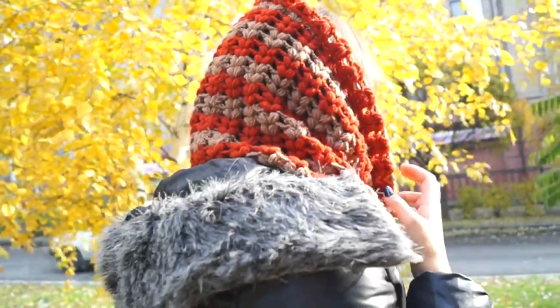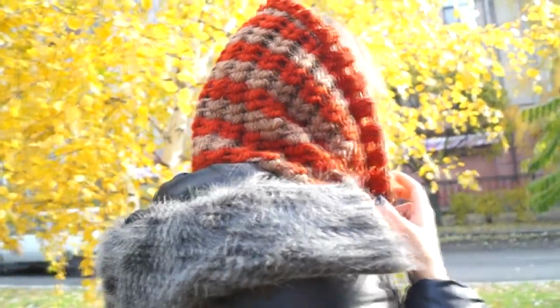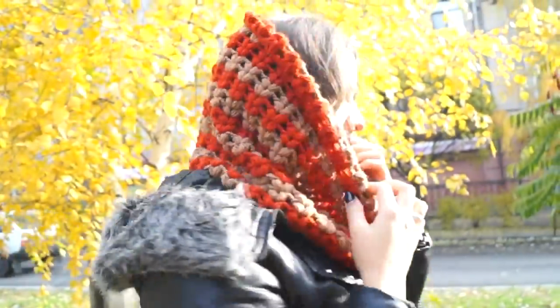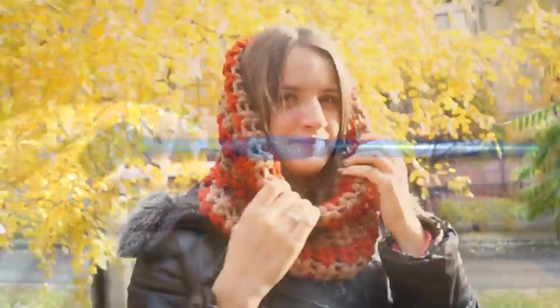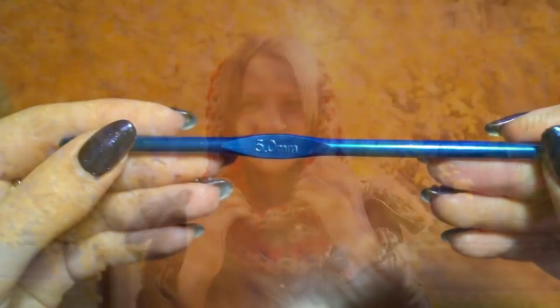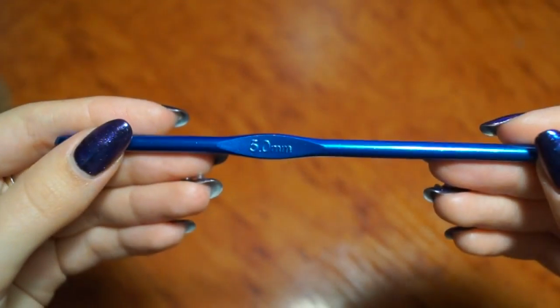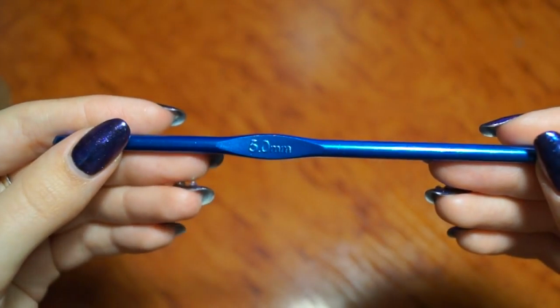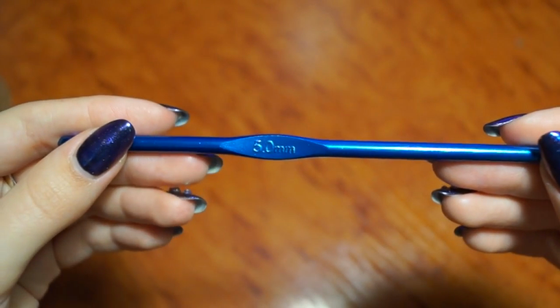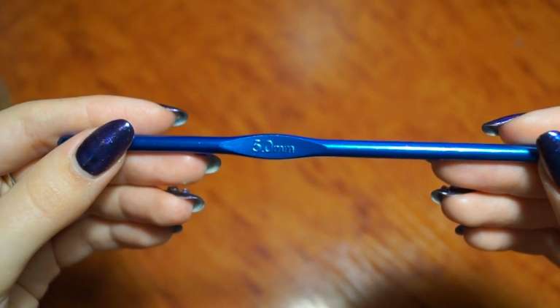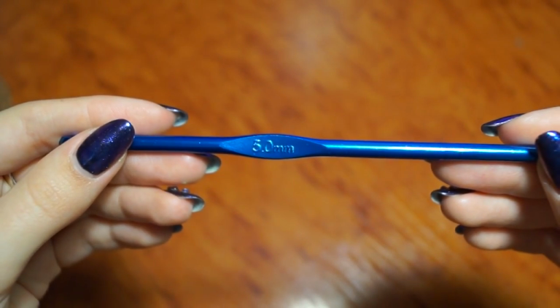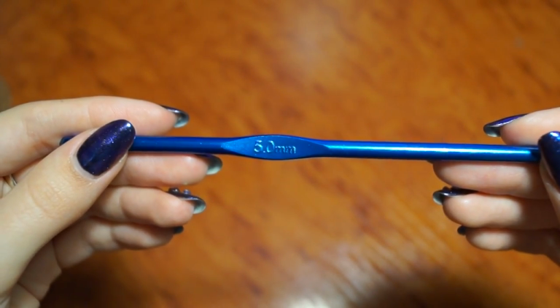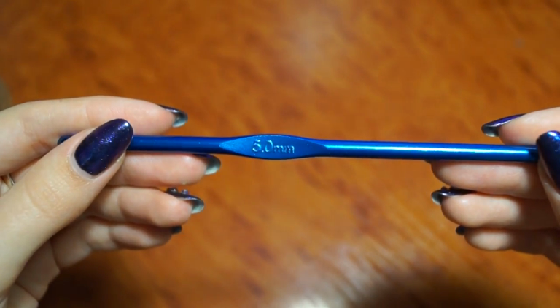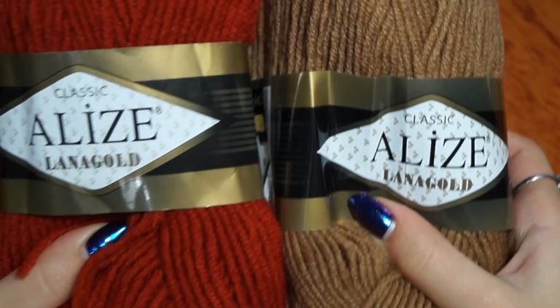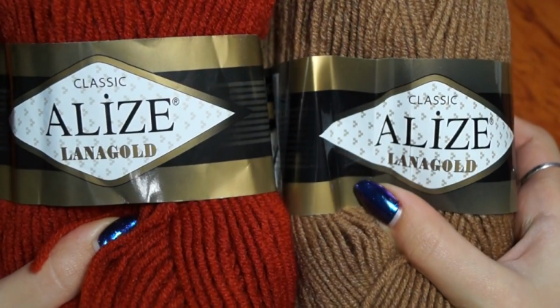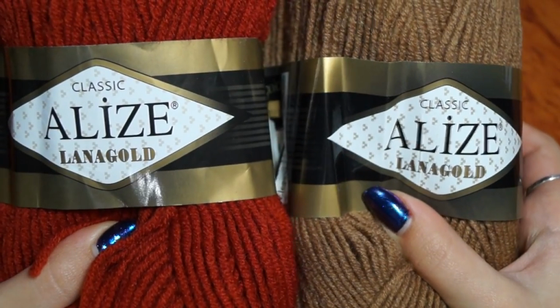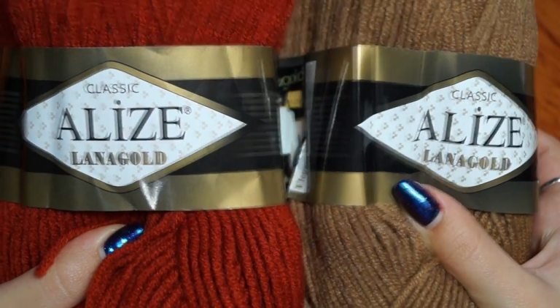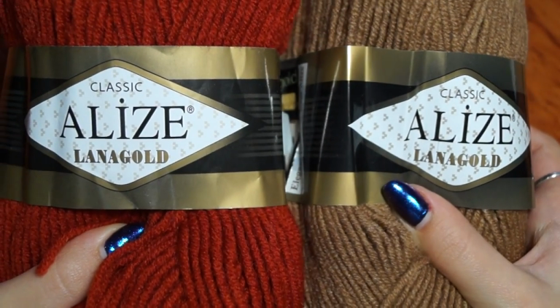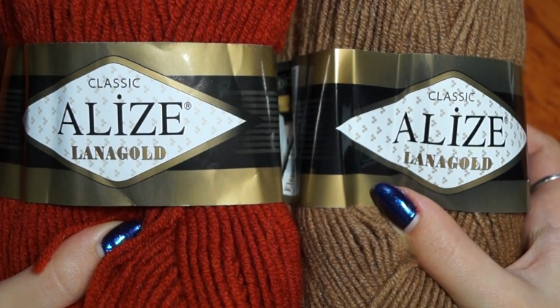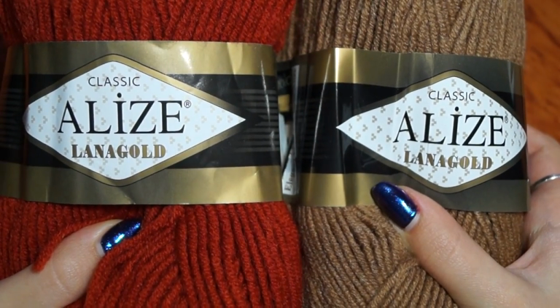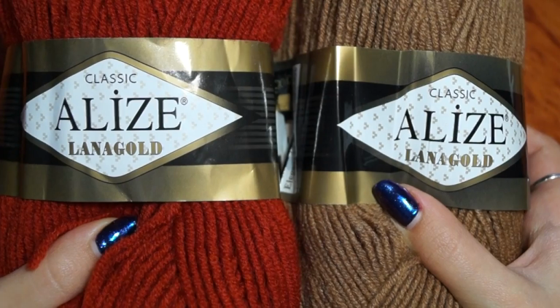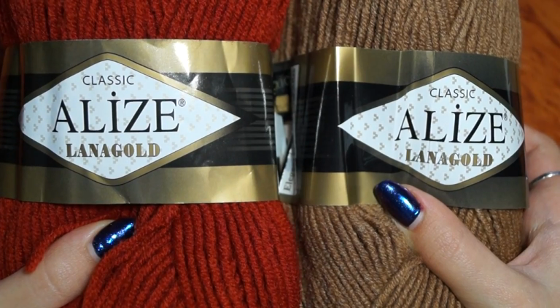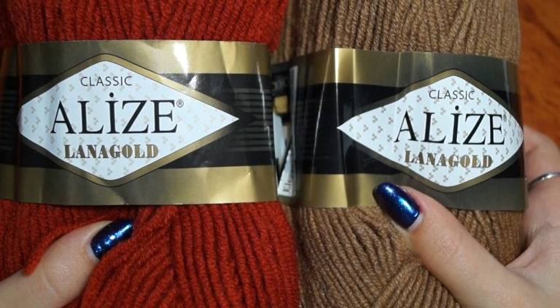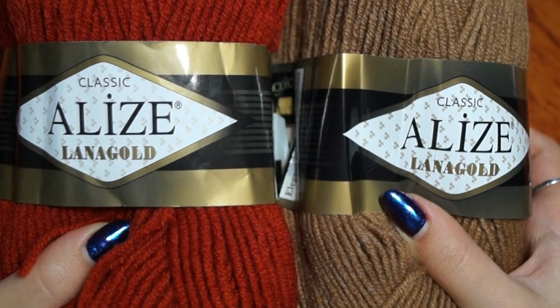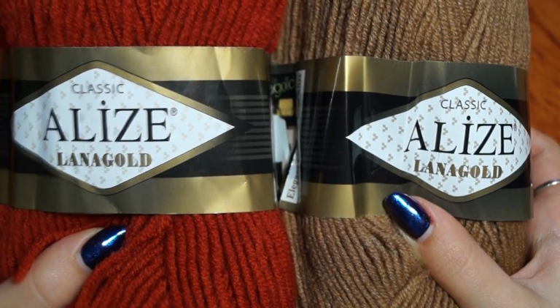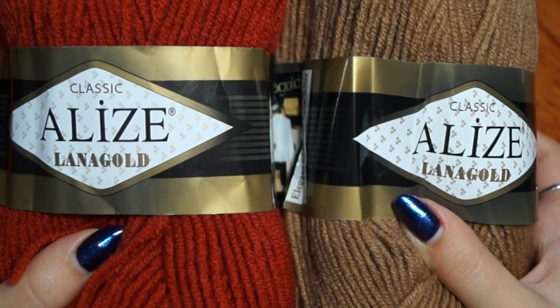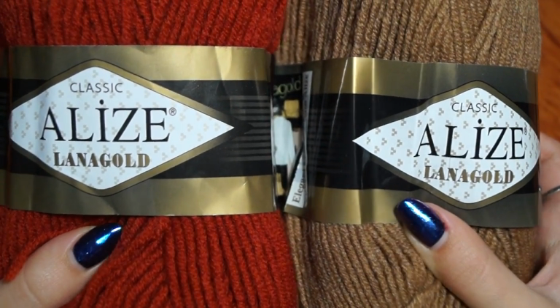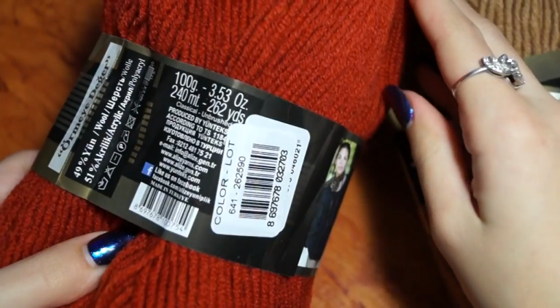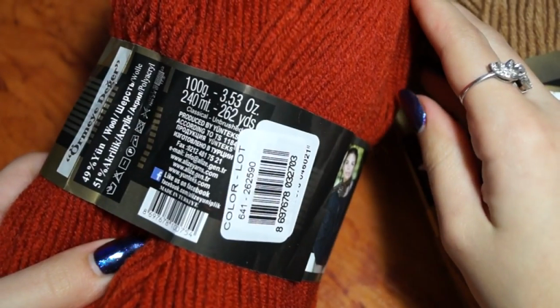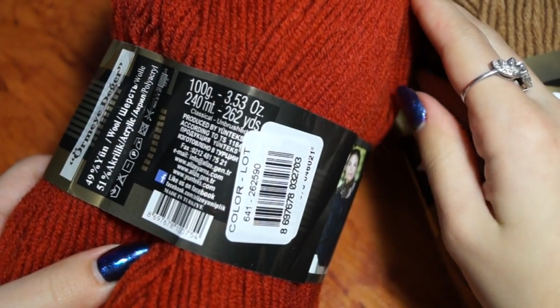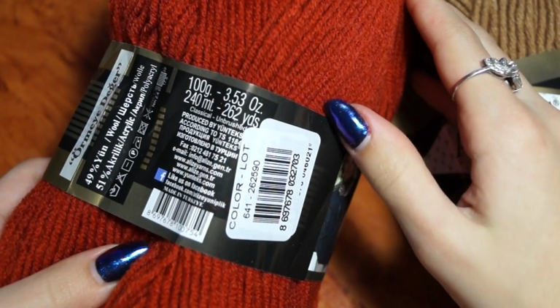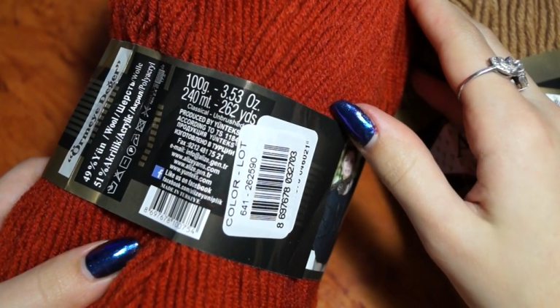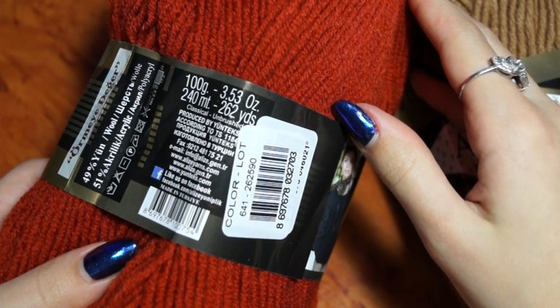This video is made possible — details in the video description. I'm going to use hook number 5. I'm going to use Alize Lanagold in two colors. In 100 grams, 240 meters.